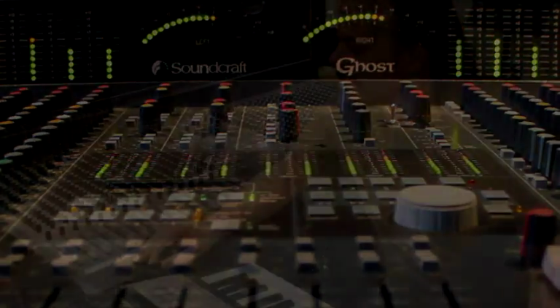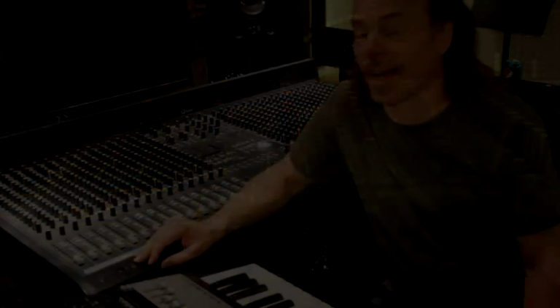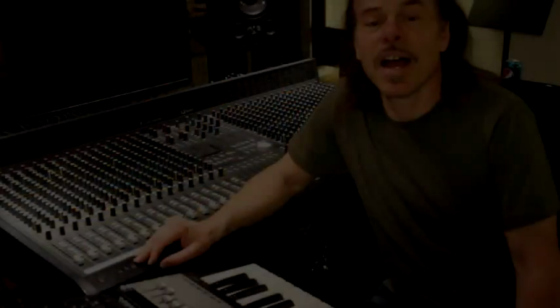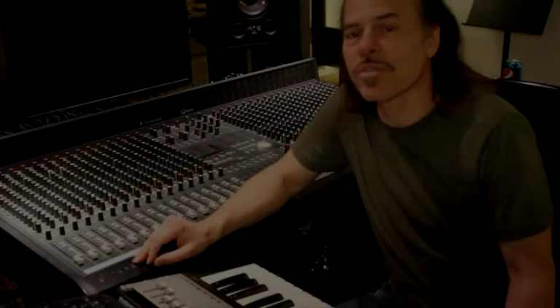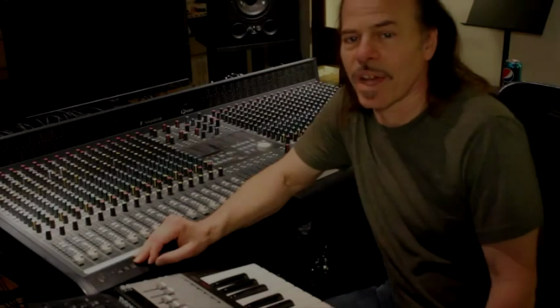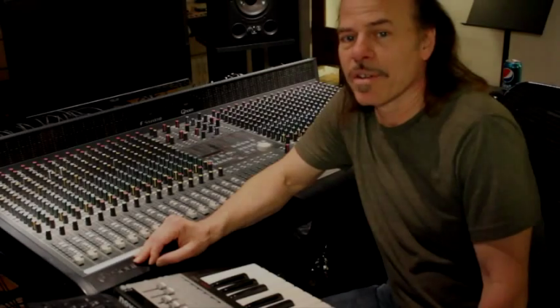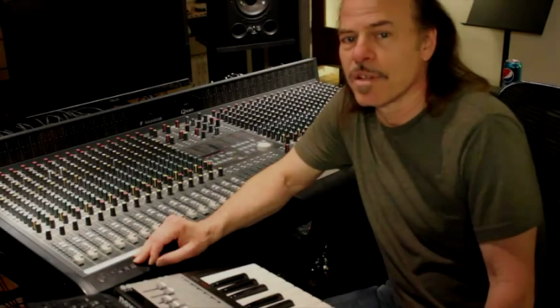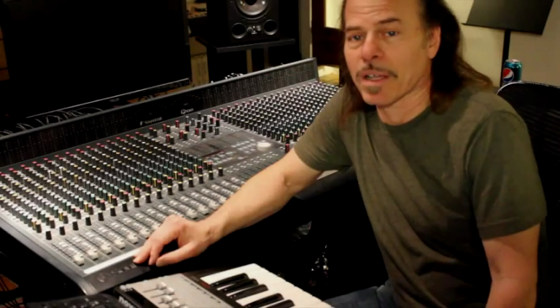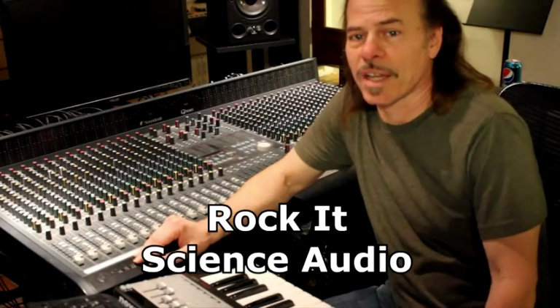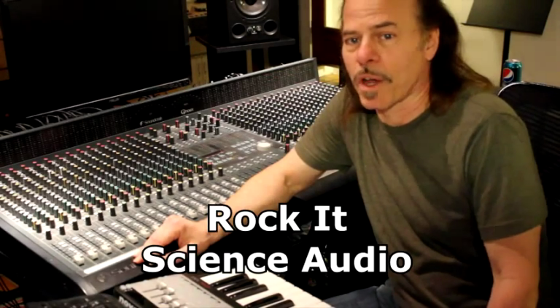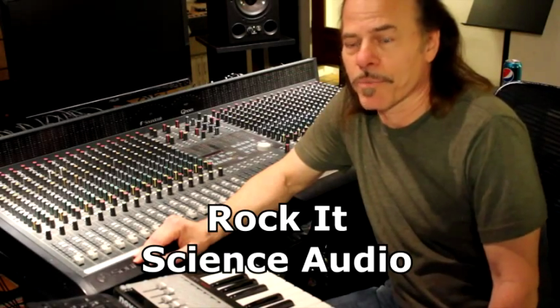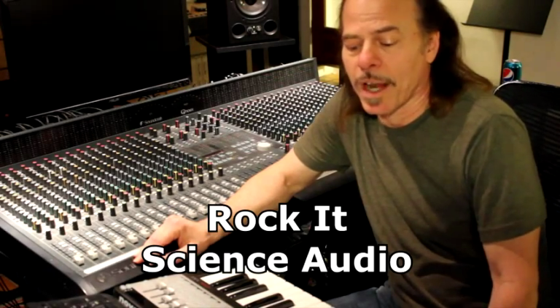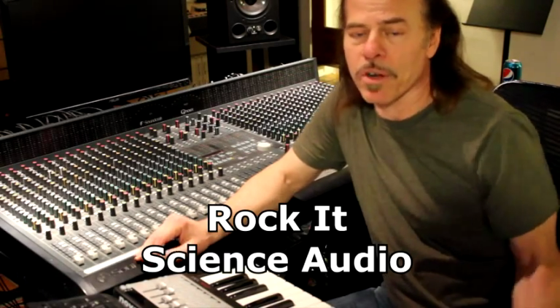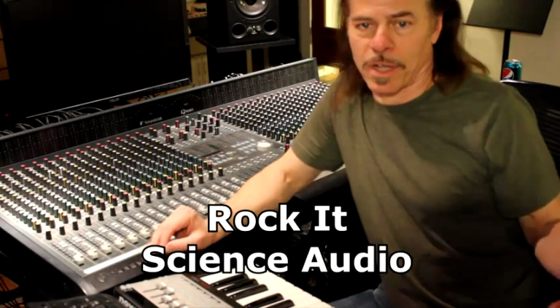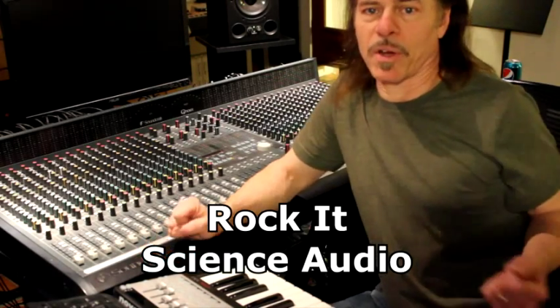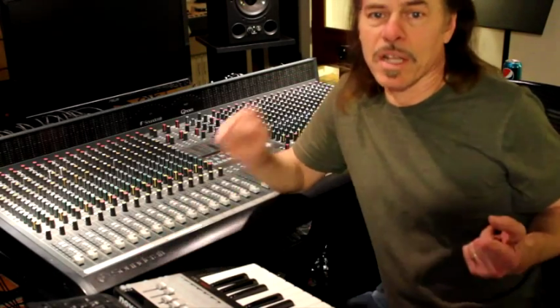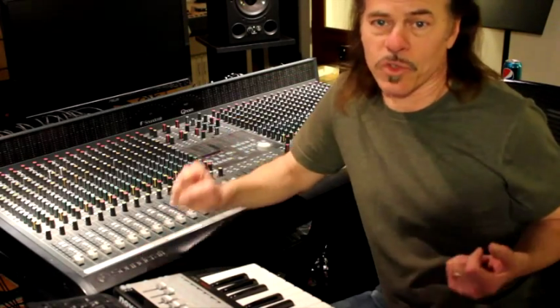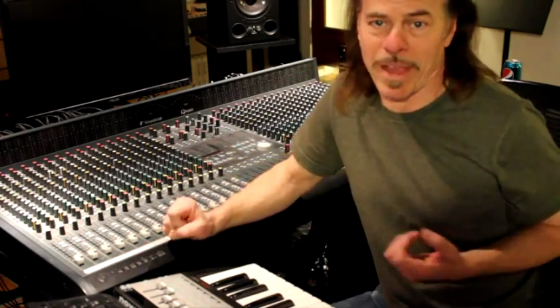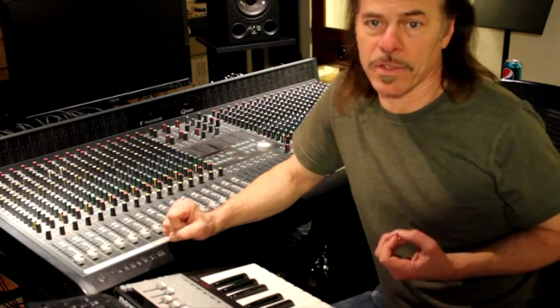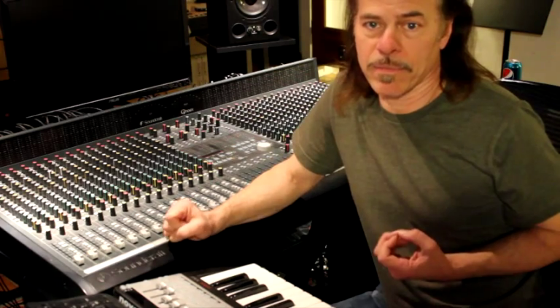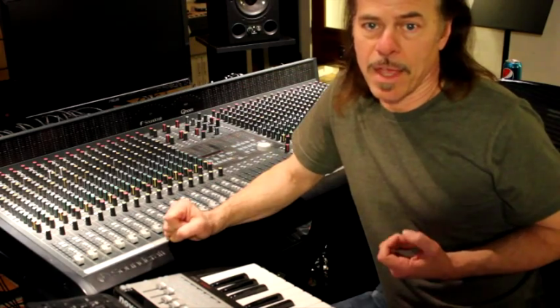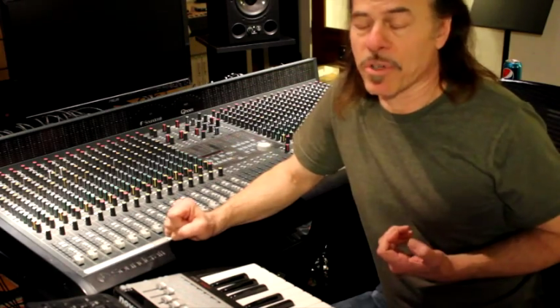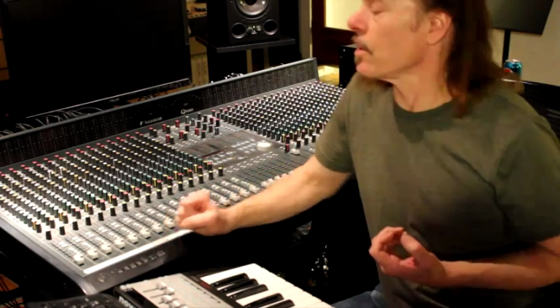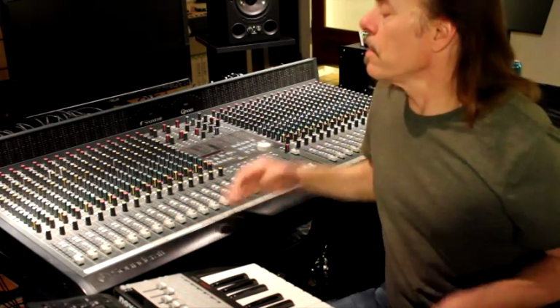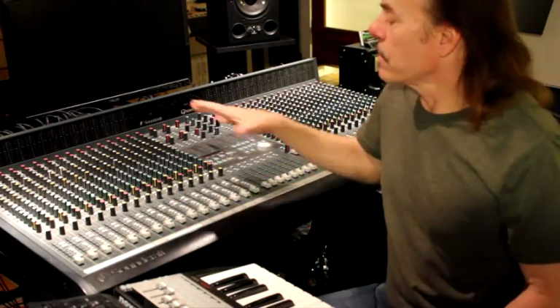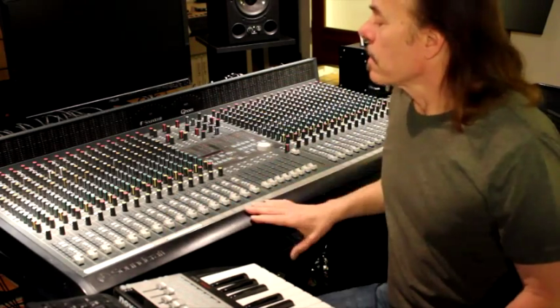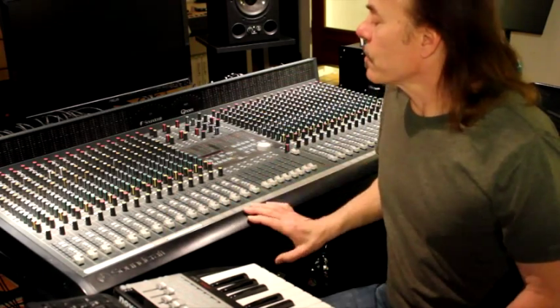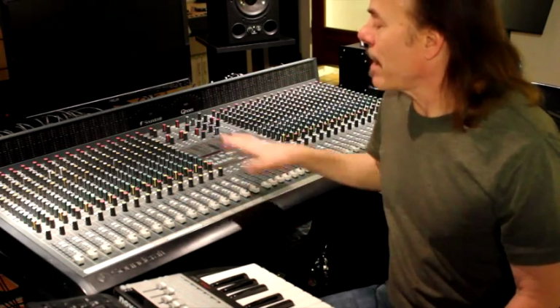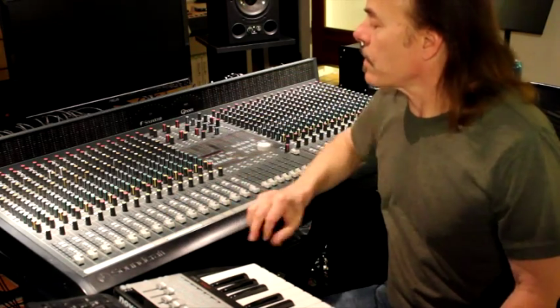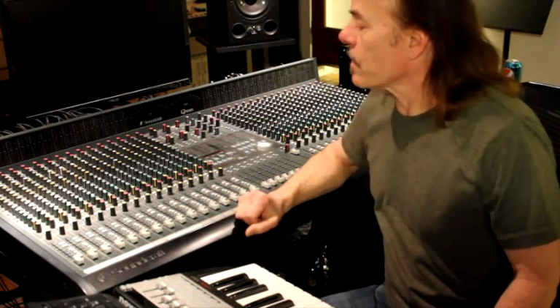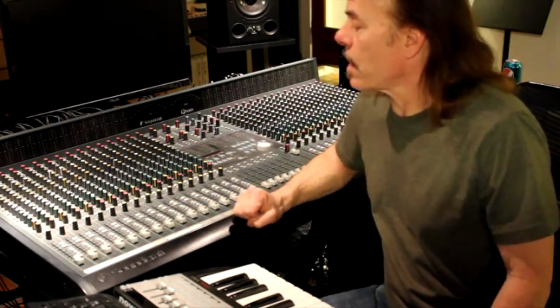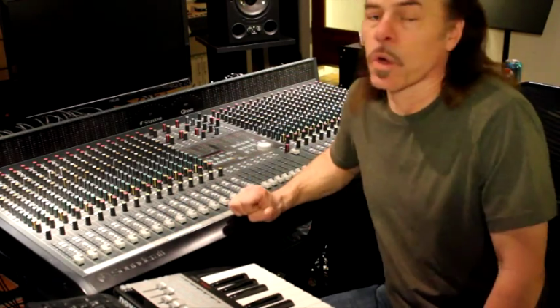Hi, I'm Richard Zier from Rocket Science Audio, and I'm here to talk about console maintenance. In particular, console maintenance on a Soundcraft Ghost.